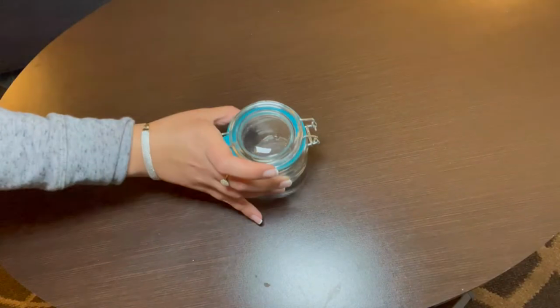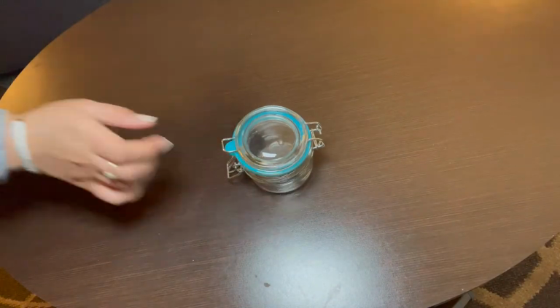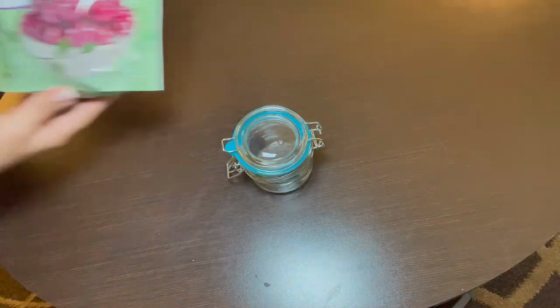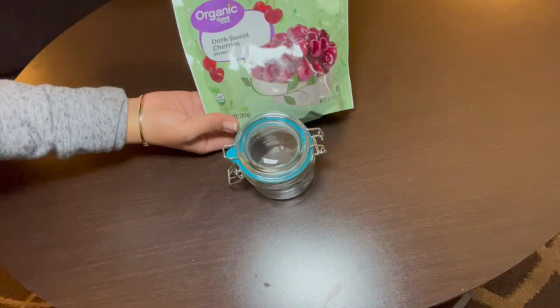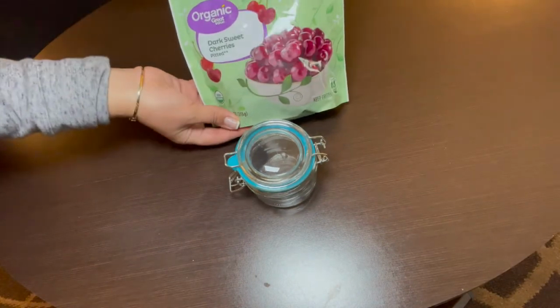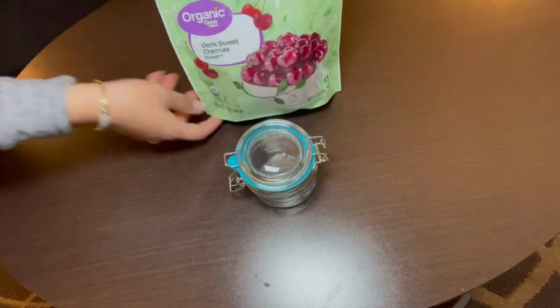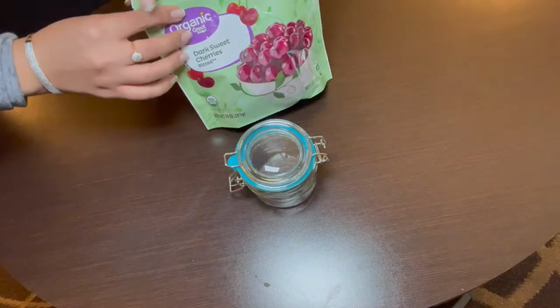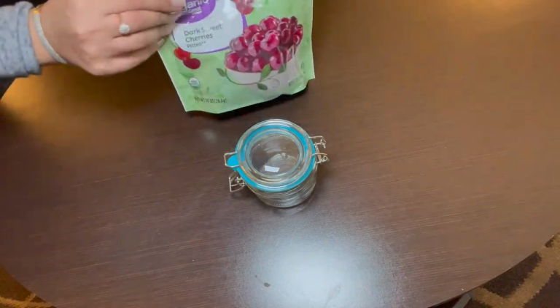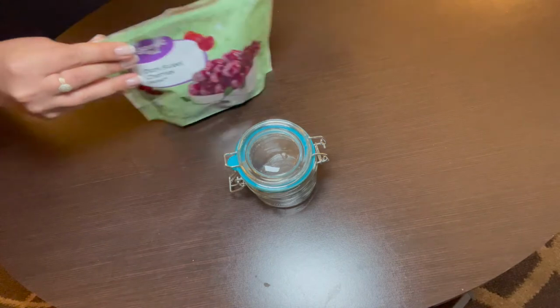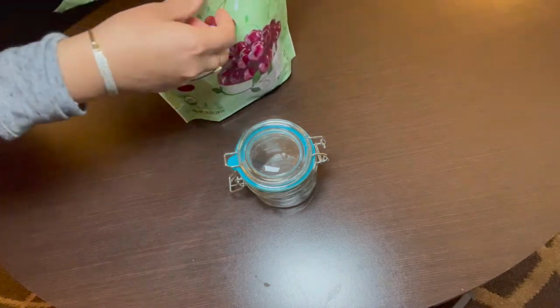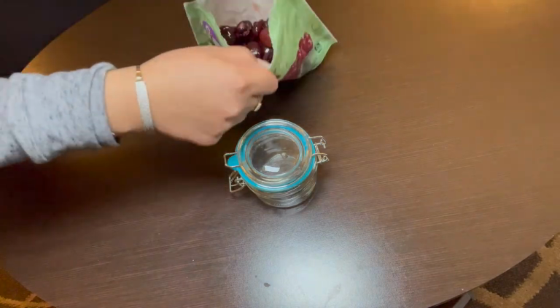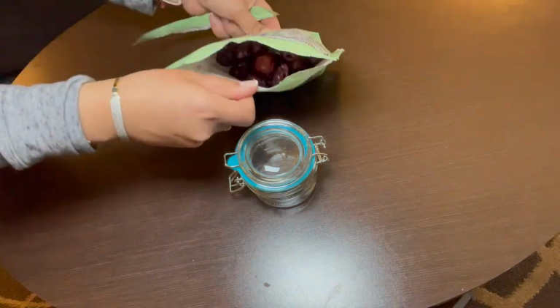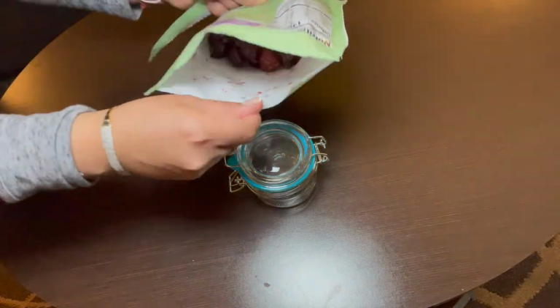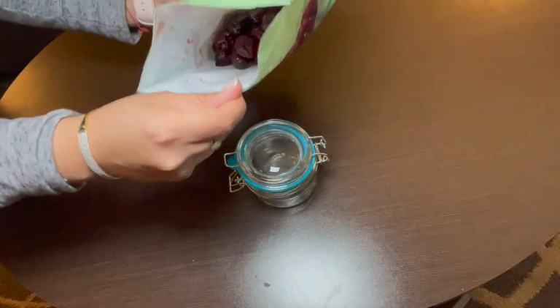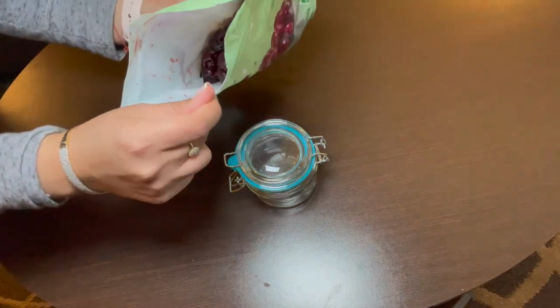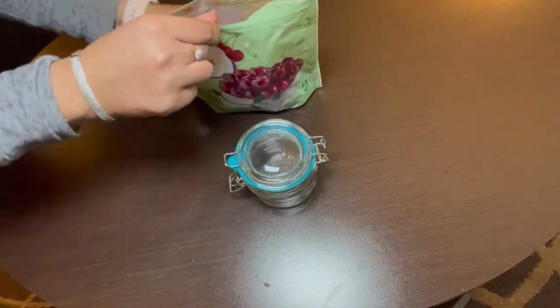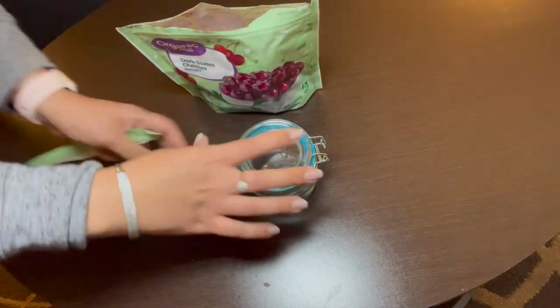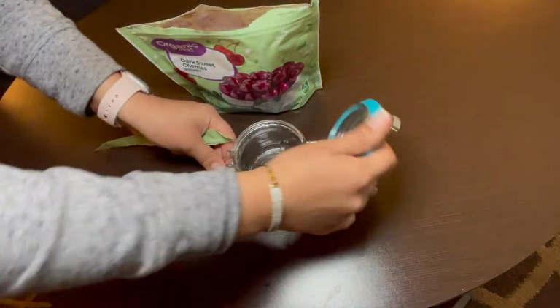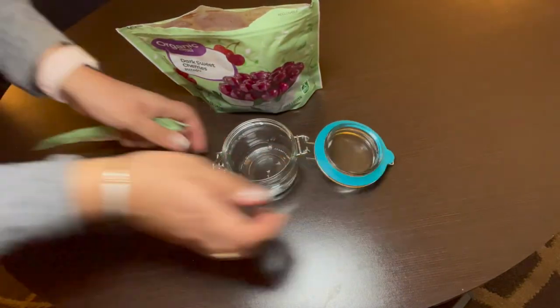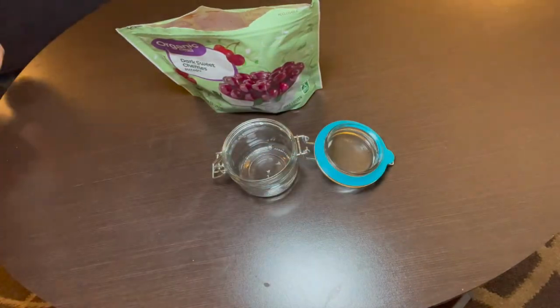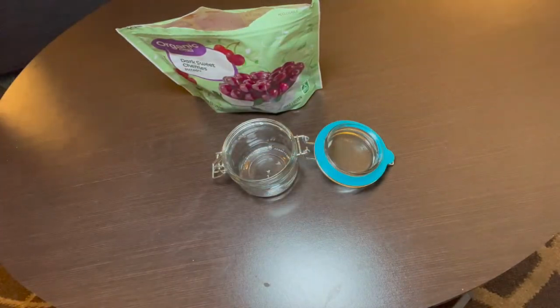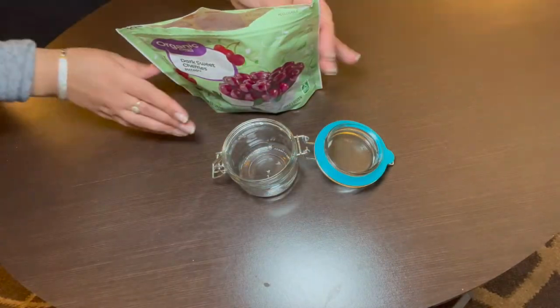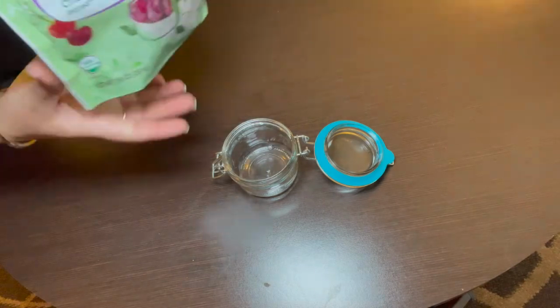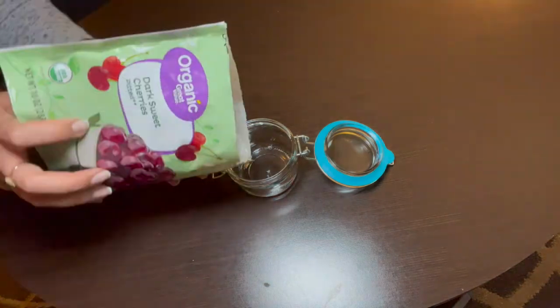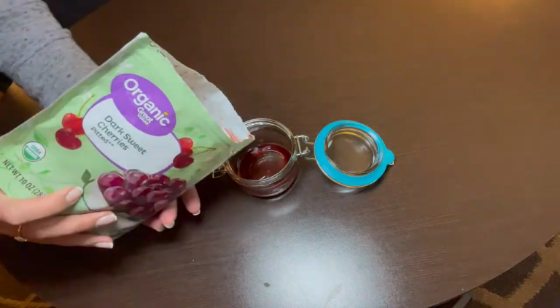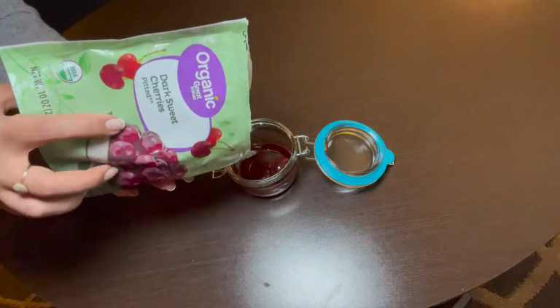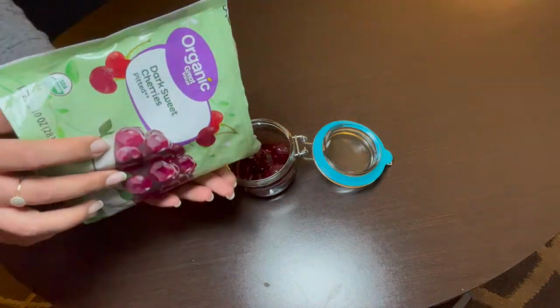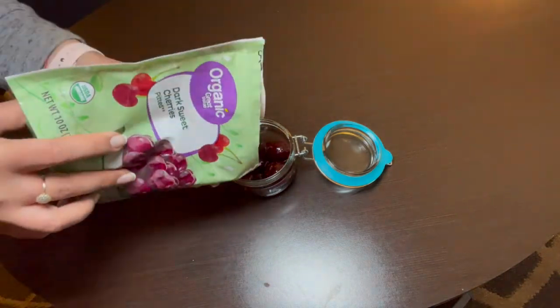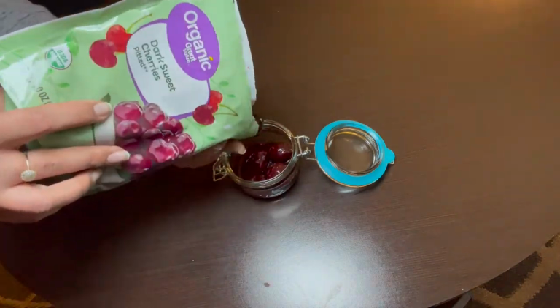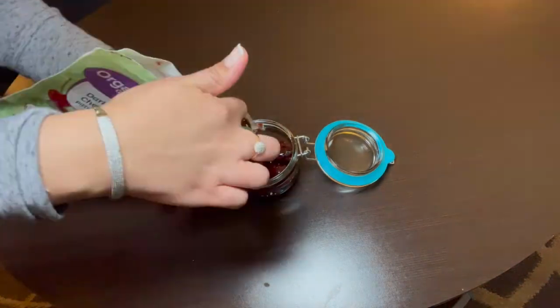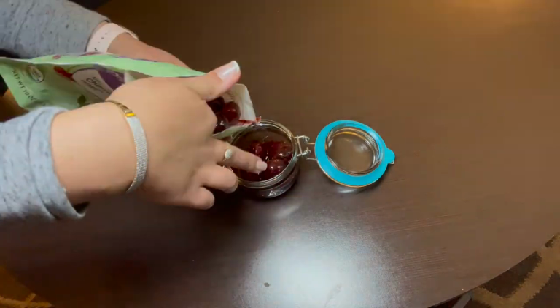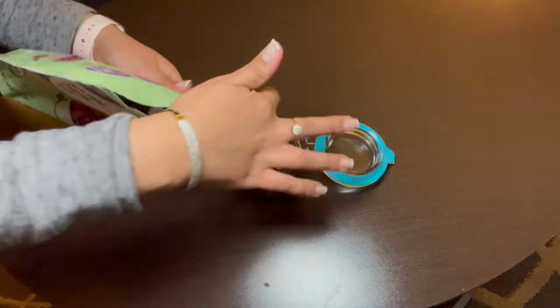Now we'll take the jar and we'll take the cherries. Make sure you wash the jar first before placing the cherries. You can use any kind of cherry you want. It's better to use a sugared one — I just couldn't find one, but it also does the work.